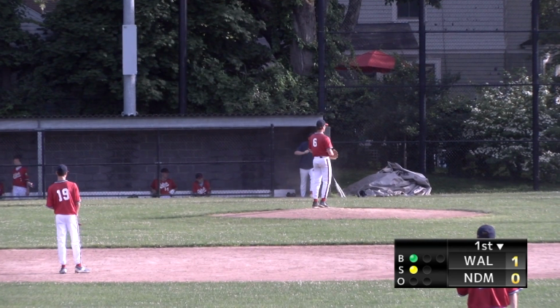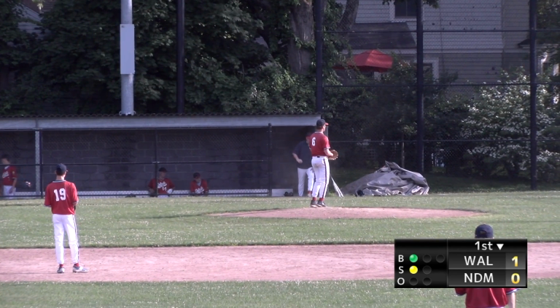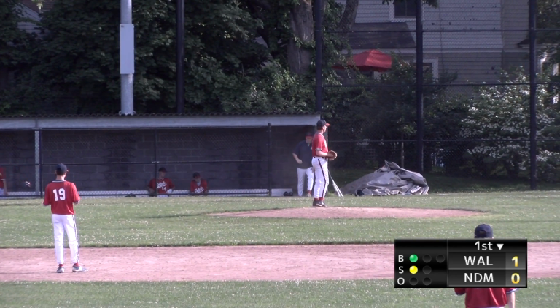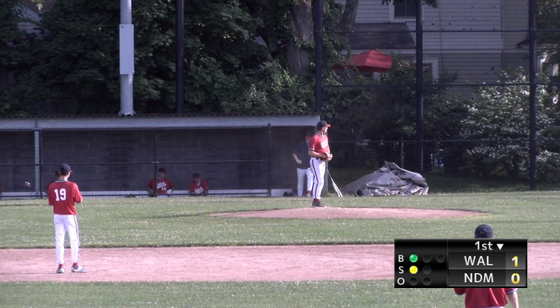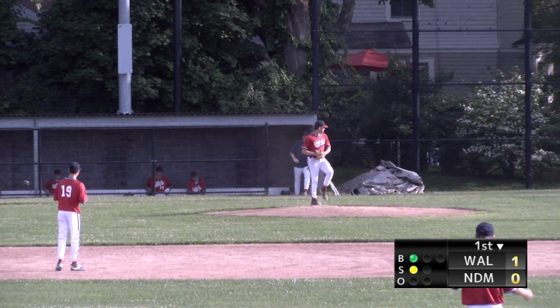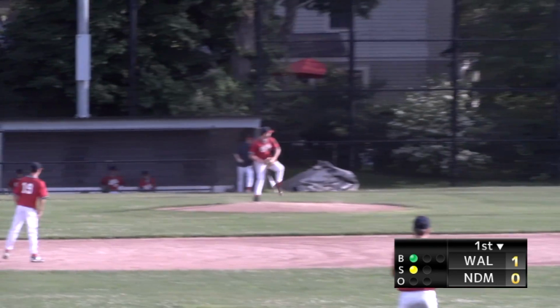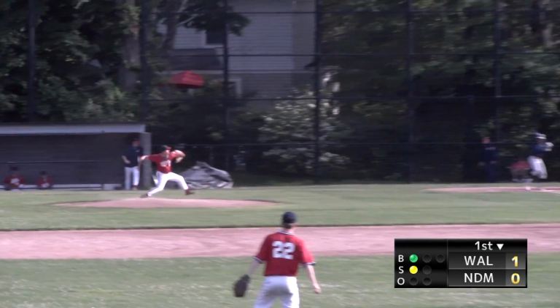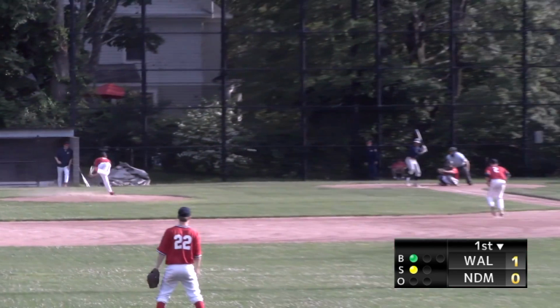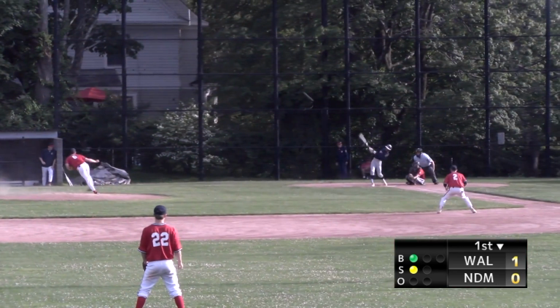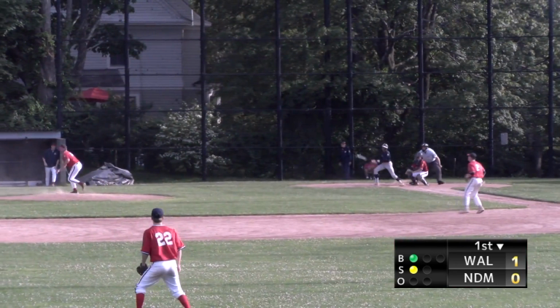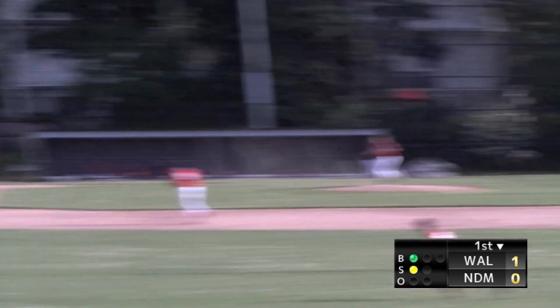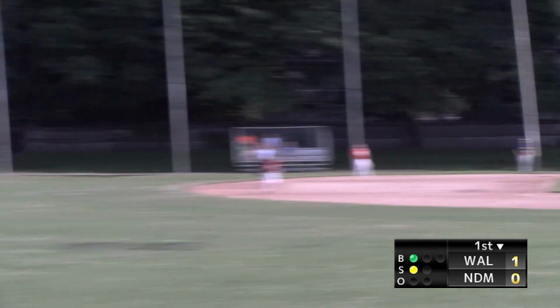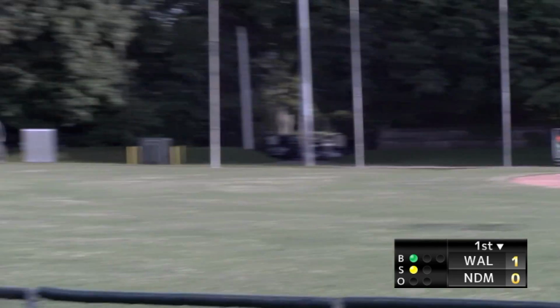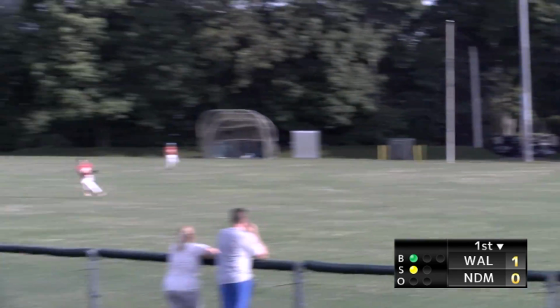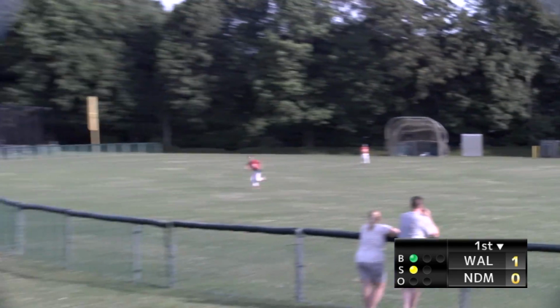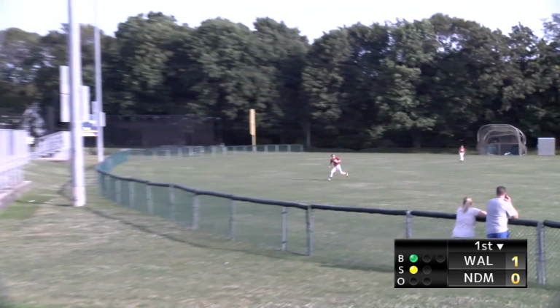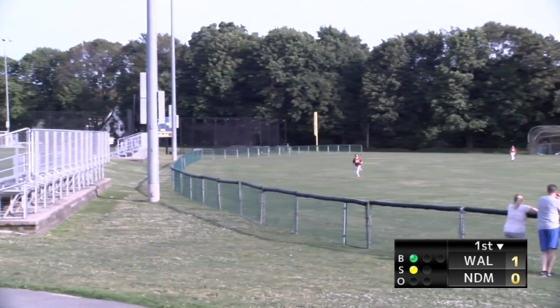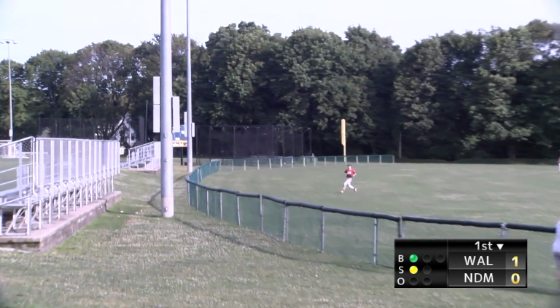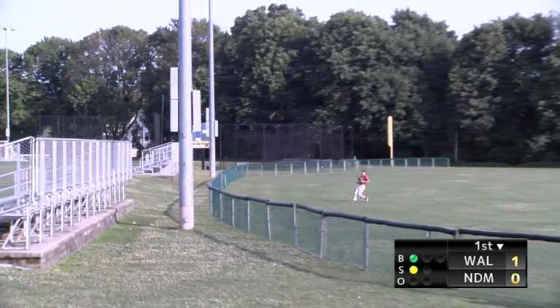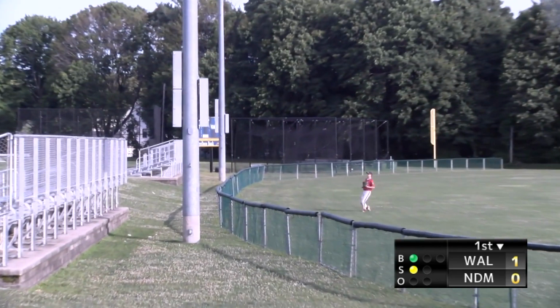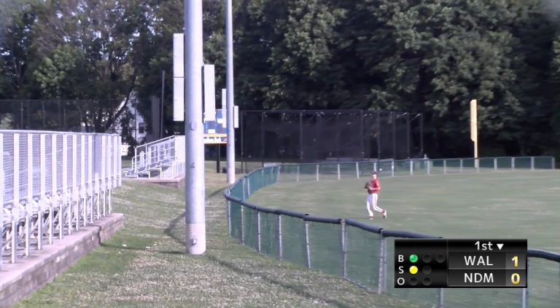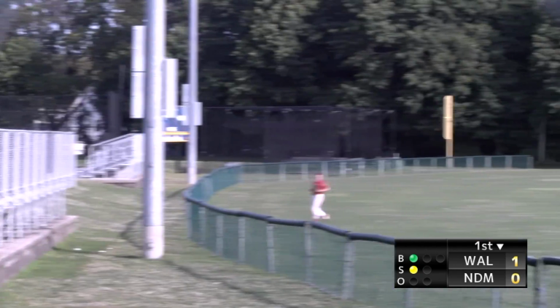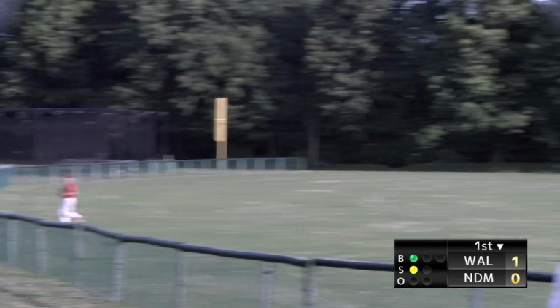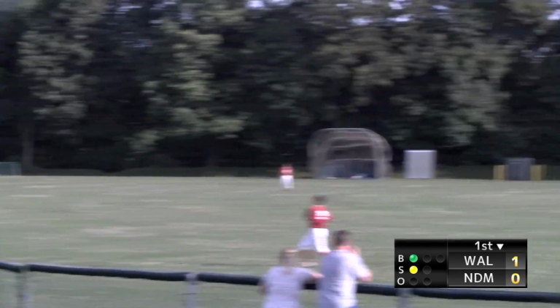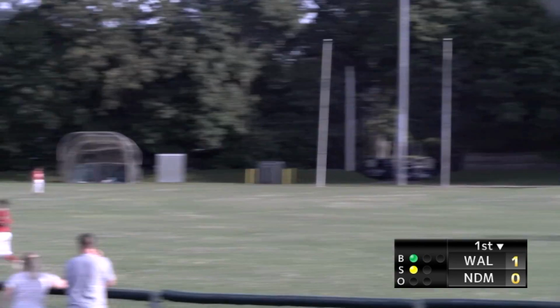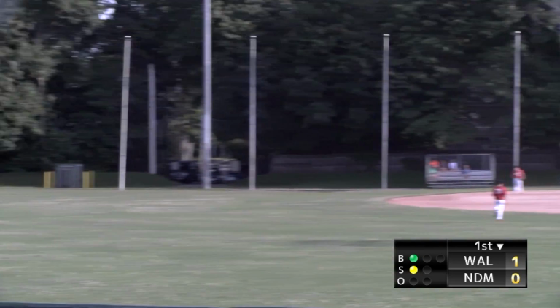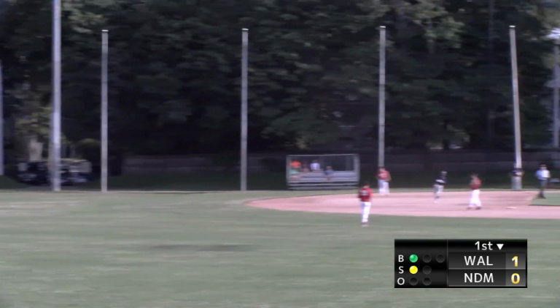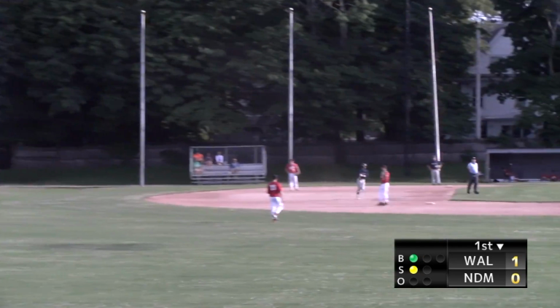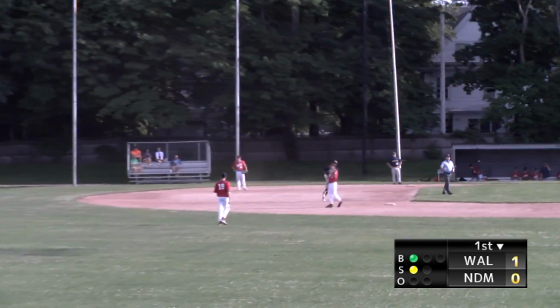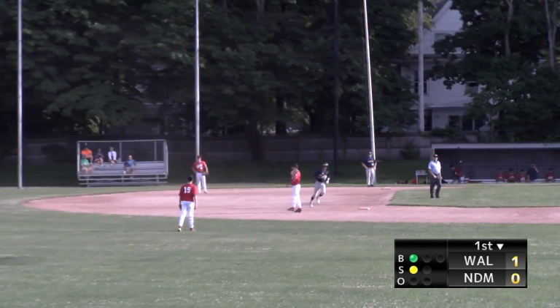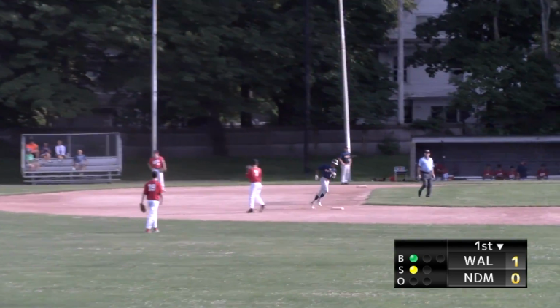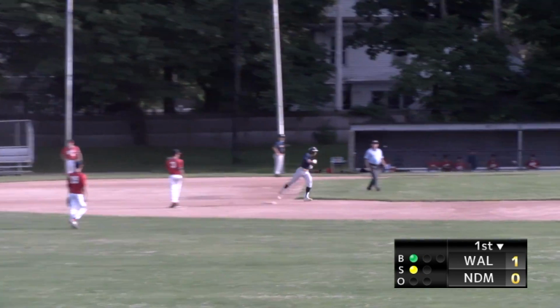In the first inning, Walpole gets a run in their half, but Needham gets it back immediately as Hunter Anderson leads off and strokes a home run to center field. It comes off Matt Donato and we are quickly tied up at one apiece.